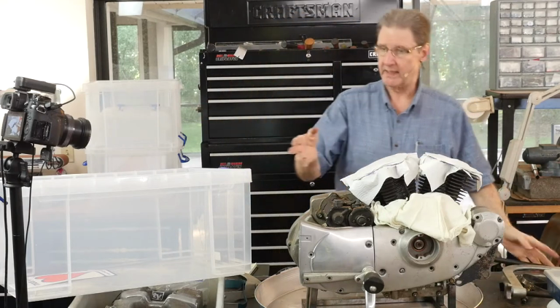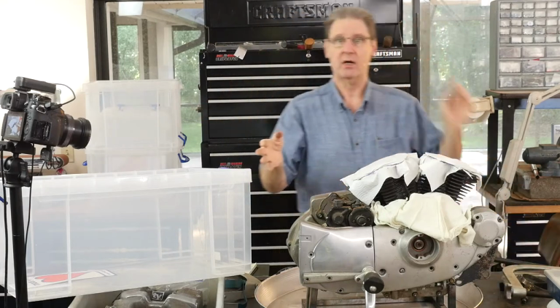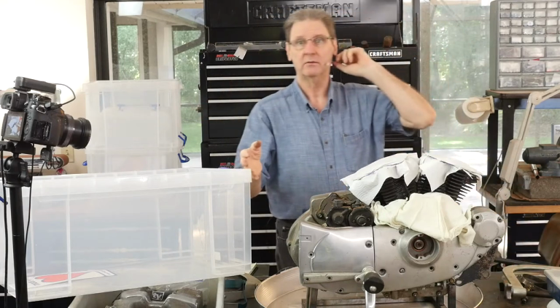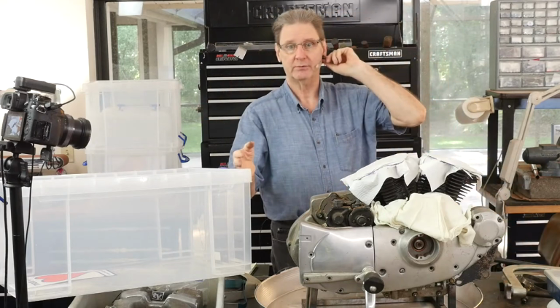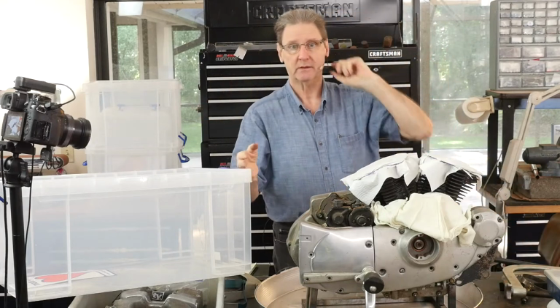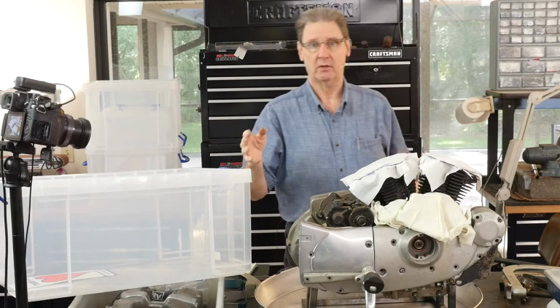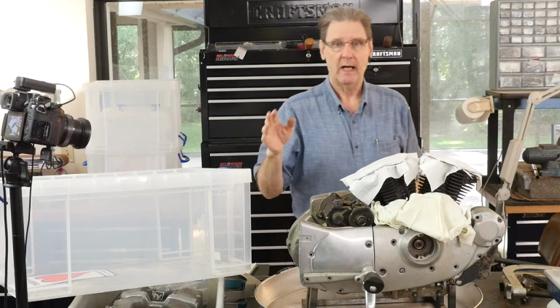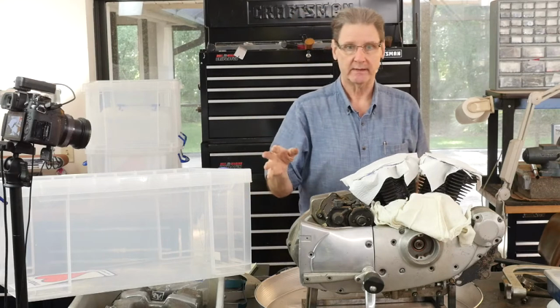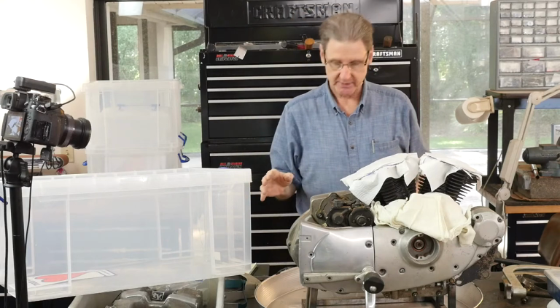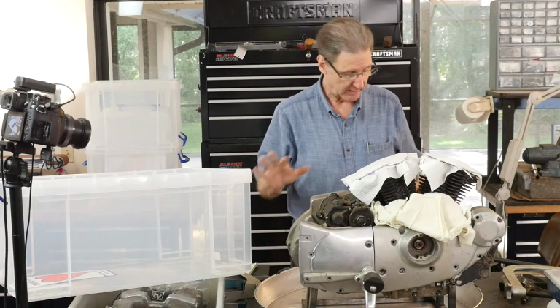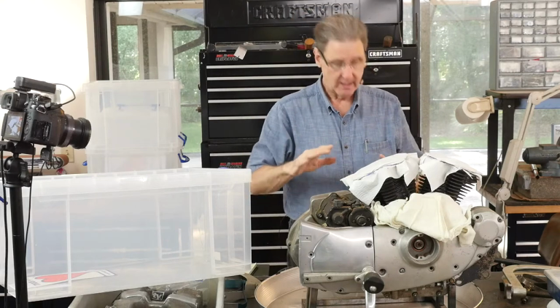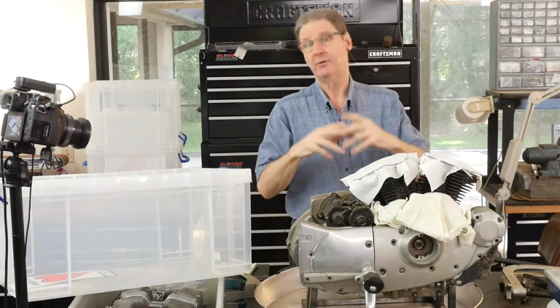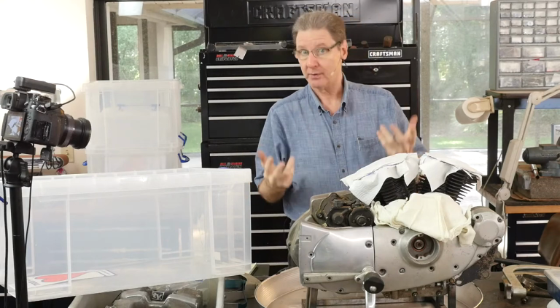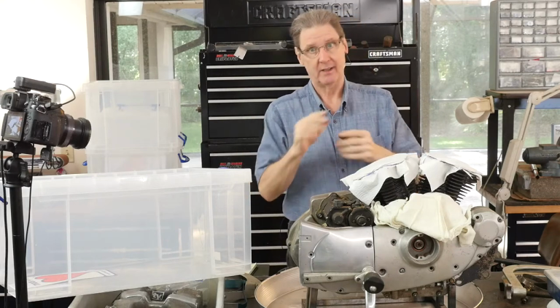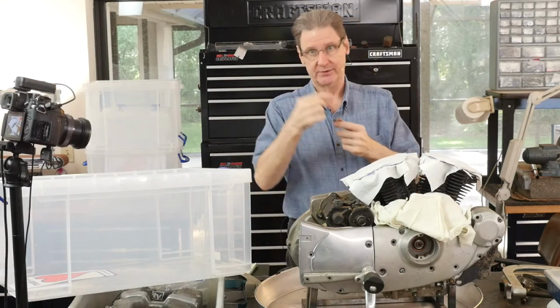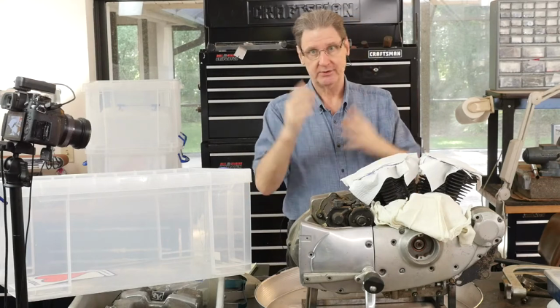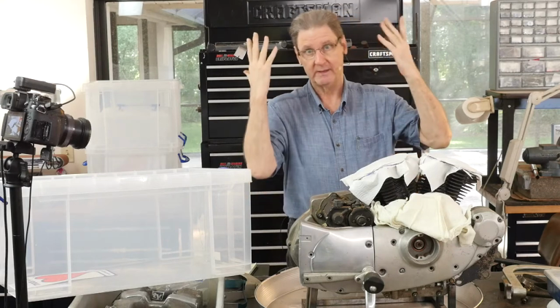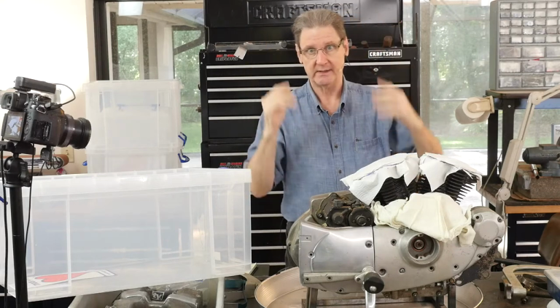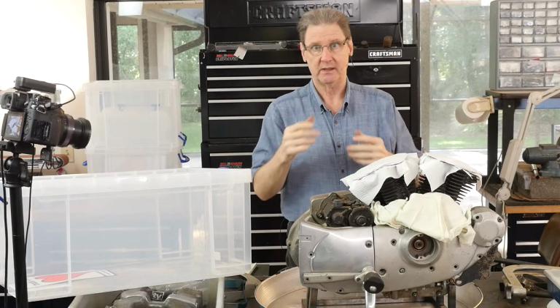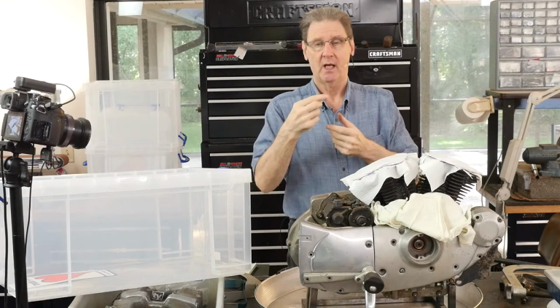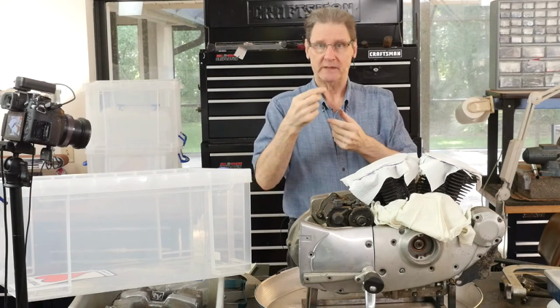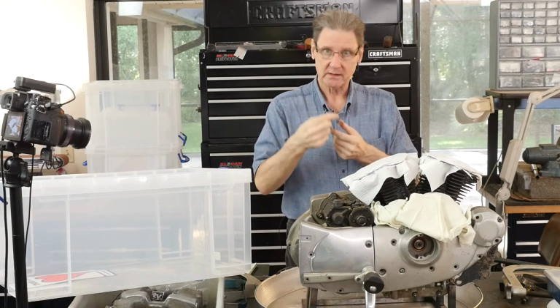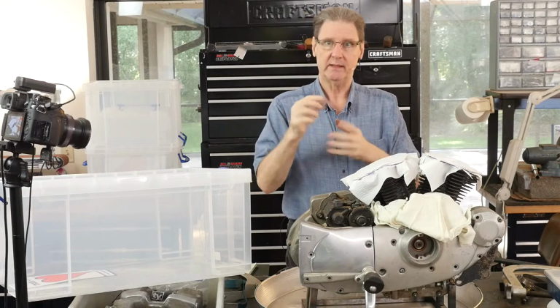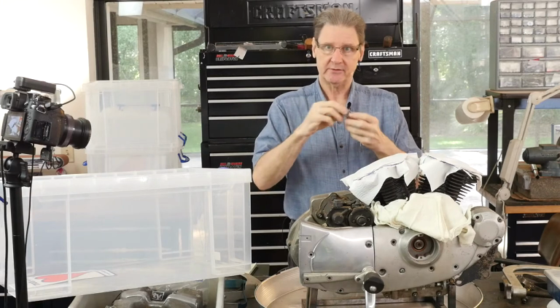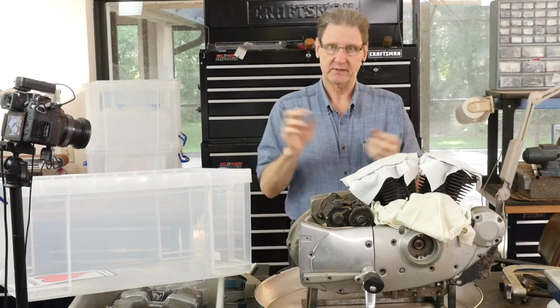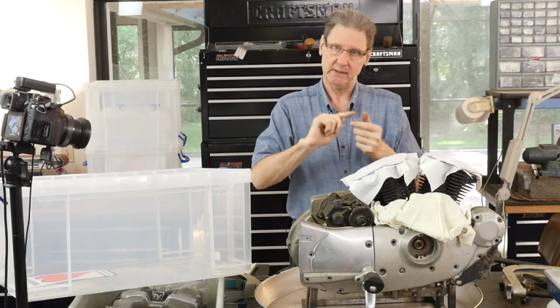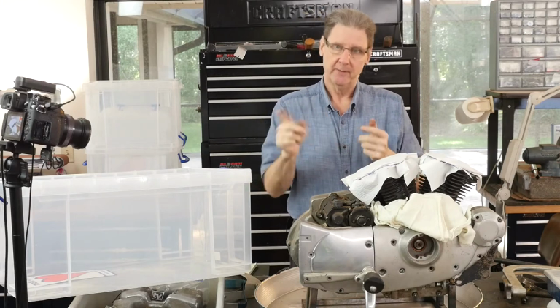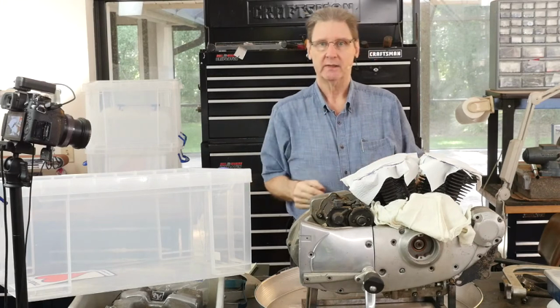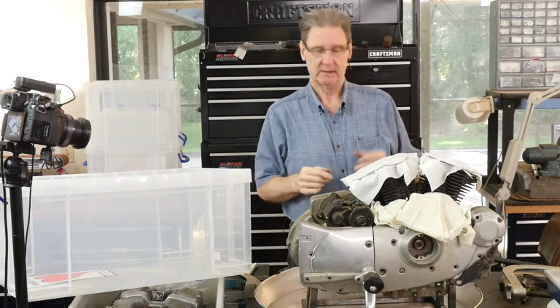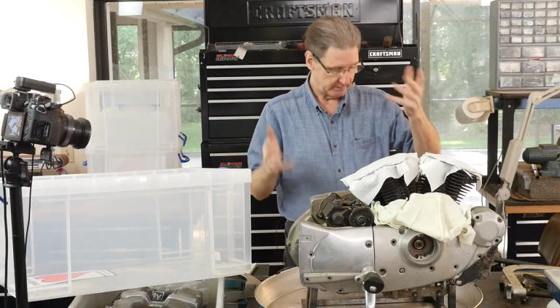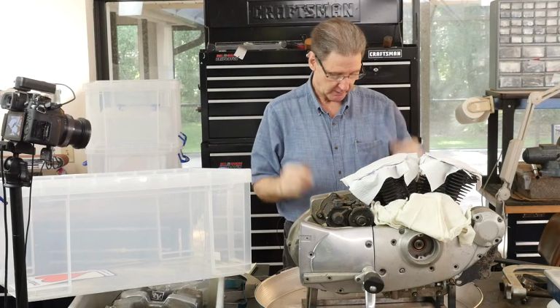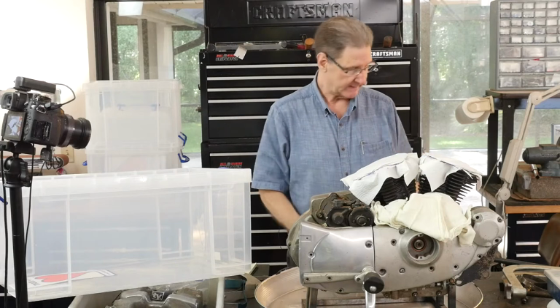Those heads are freshly rebuilt, so I don't think there'll be much of a problem. I do want to pull them out, make sure they're meticulously clean, get the valve stems clean, a little 60 weight oil, and put it all back together.